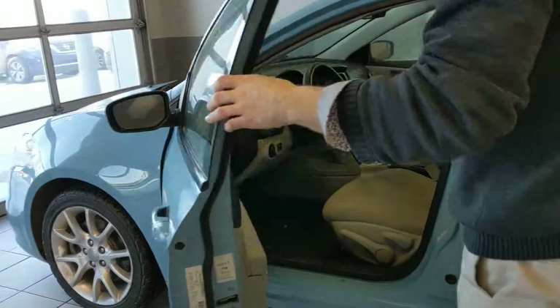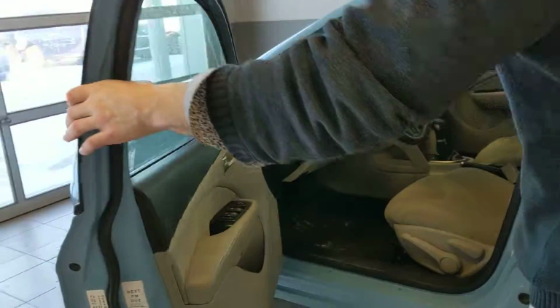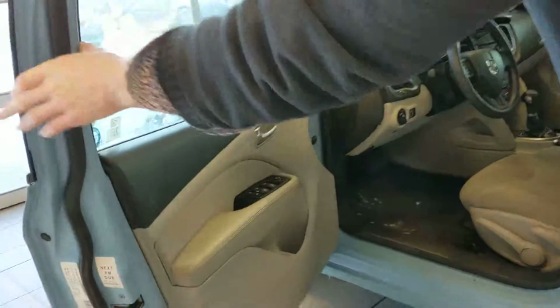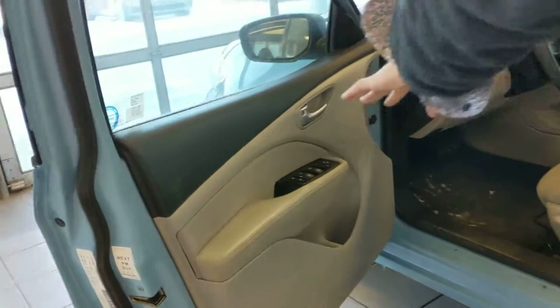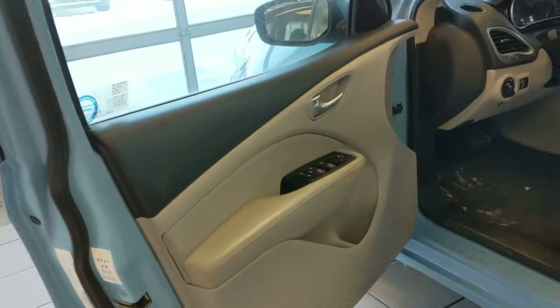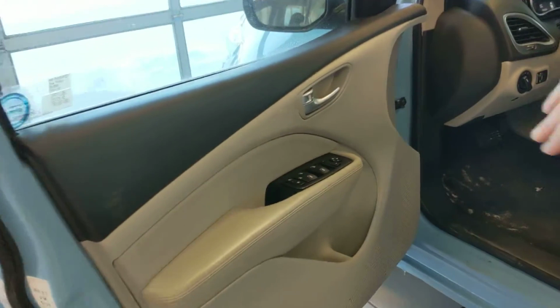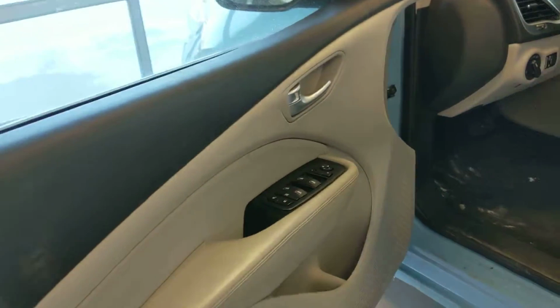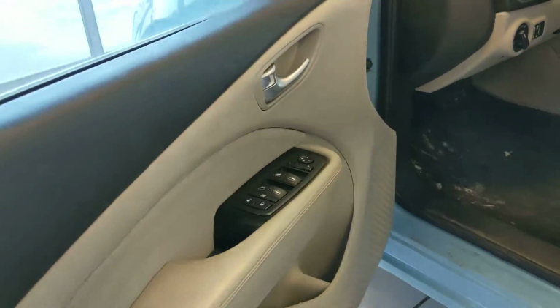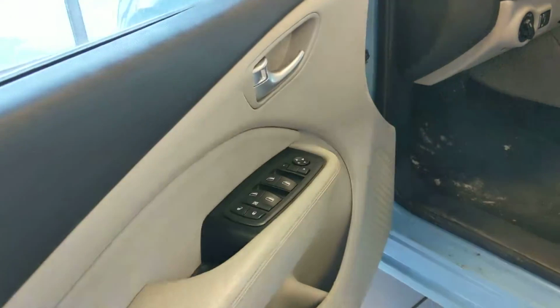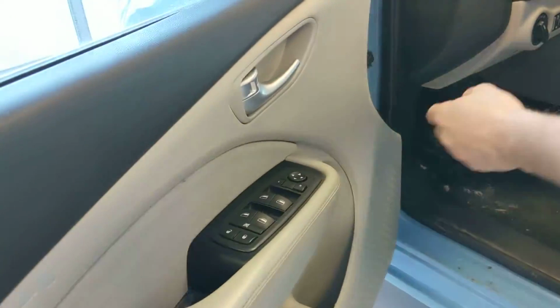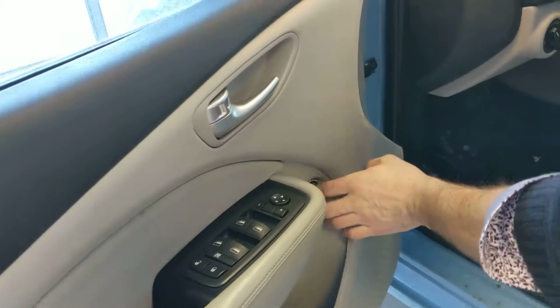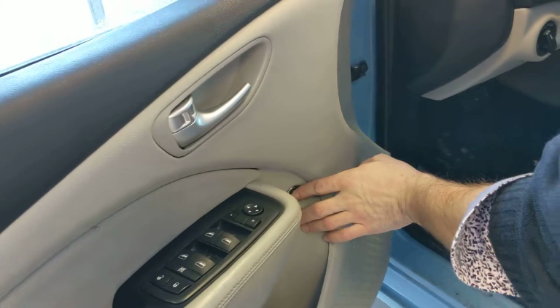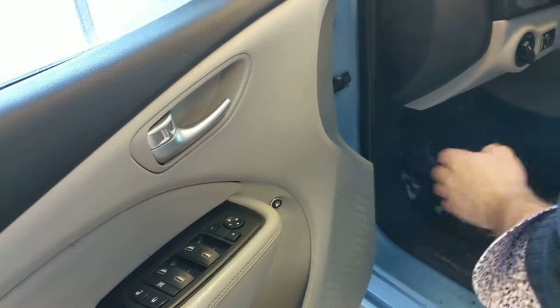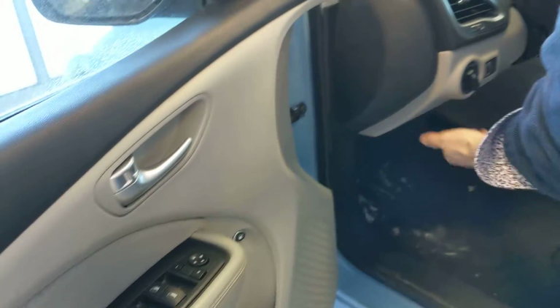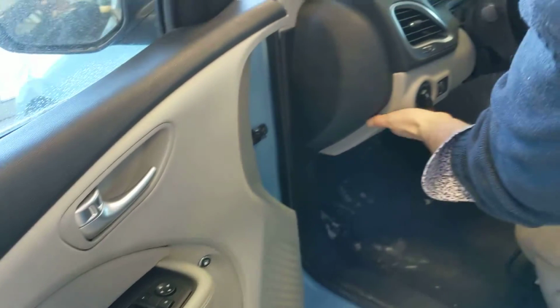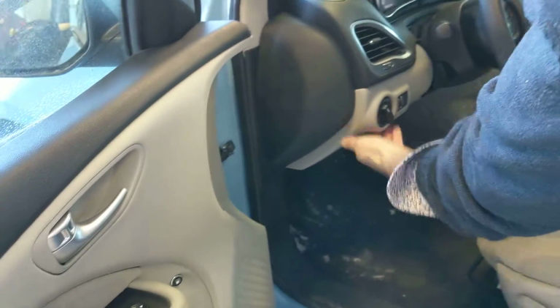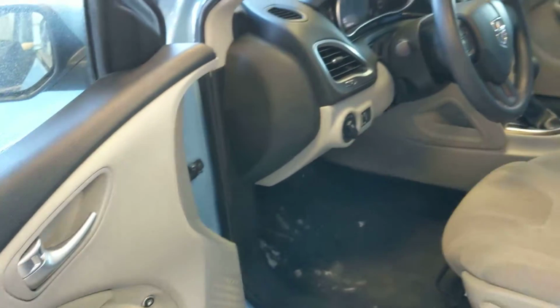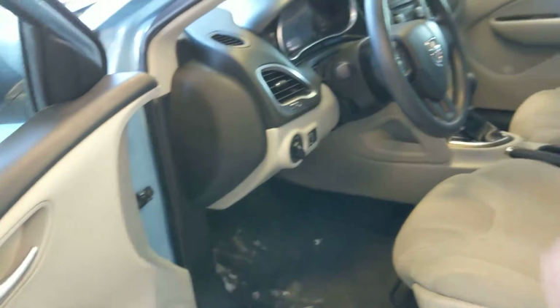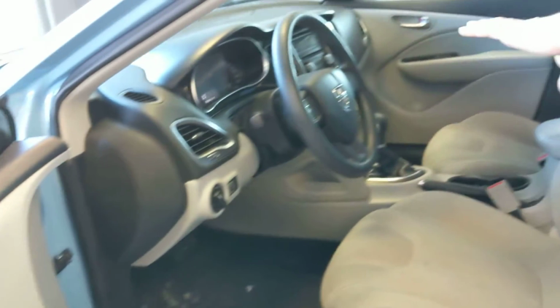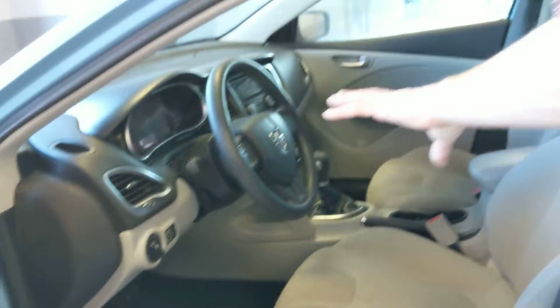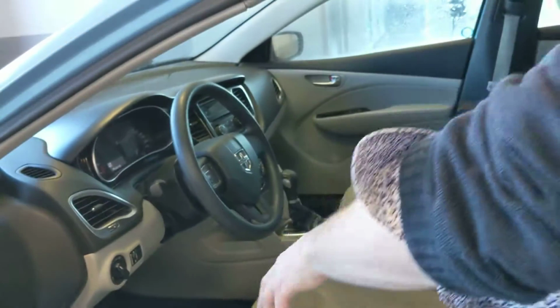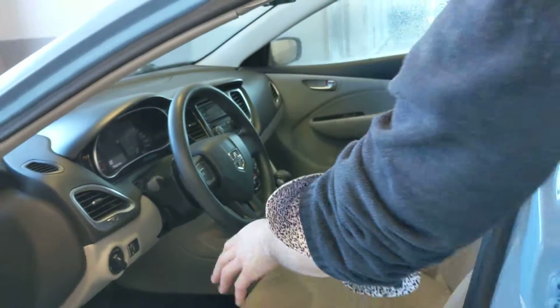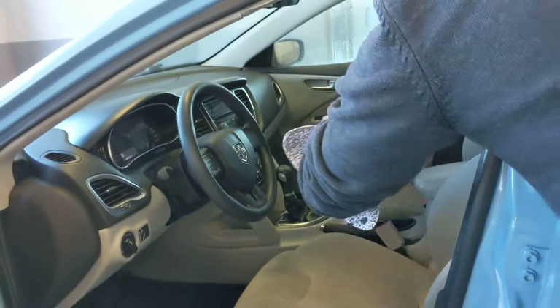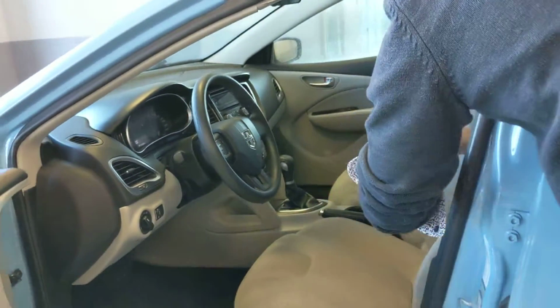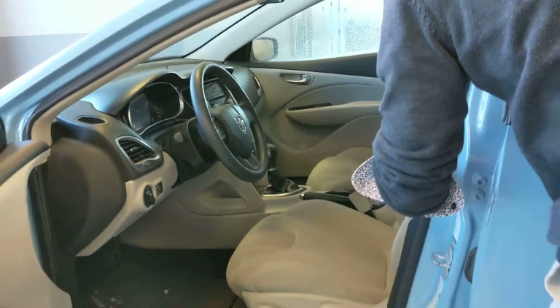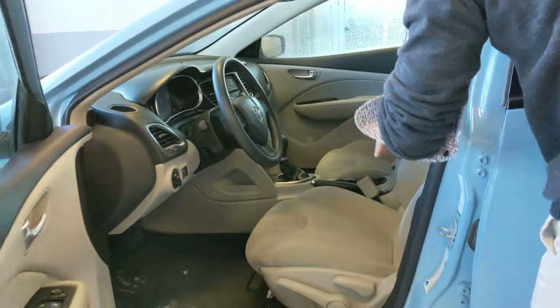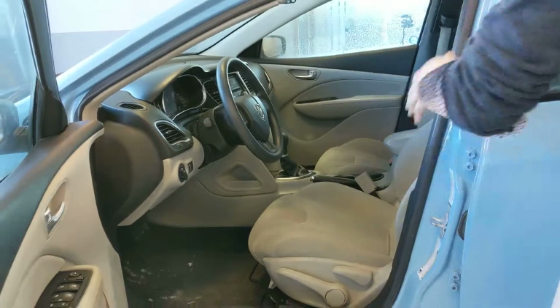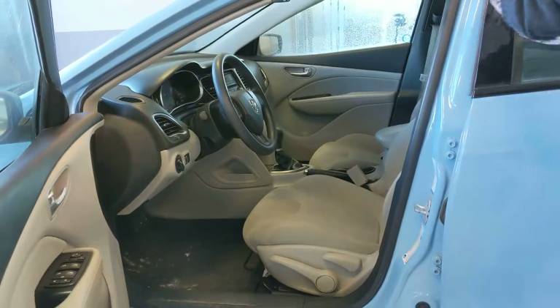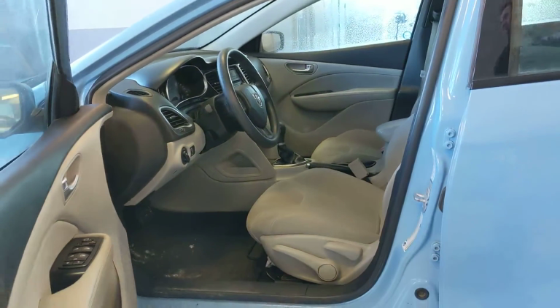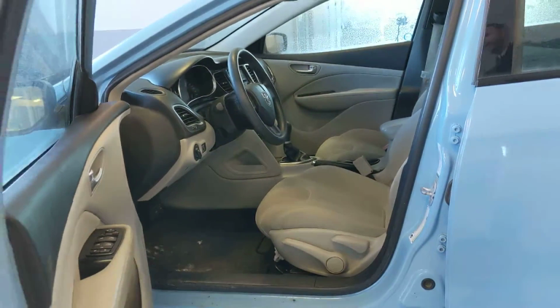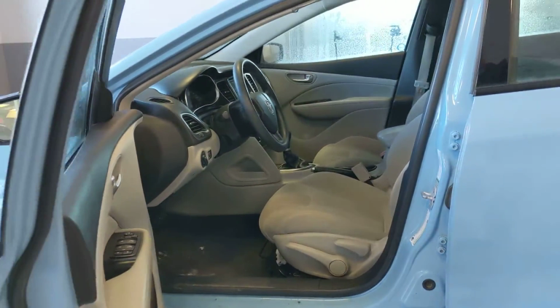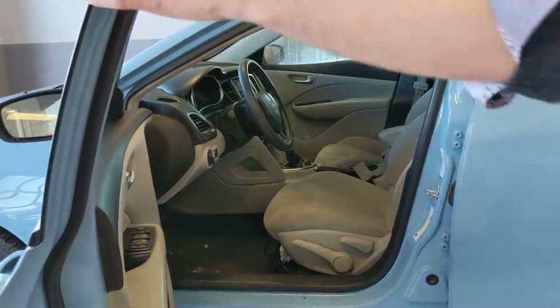If you take a look inside here, we have power locks, power mirrors, power windows, power gas, power trunk underneath. We have air conditioning, great looking interior with the light blue. I think it looks great.